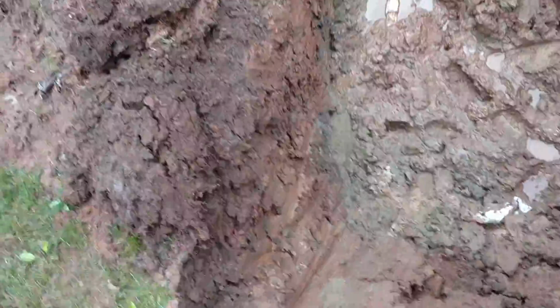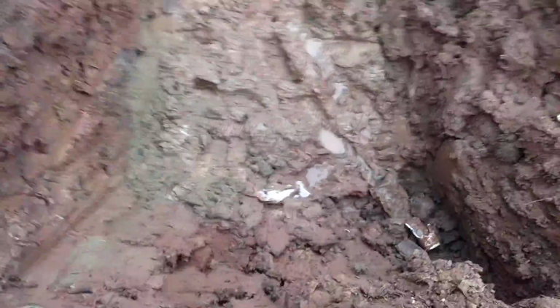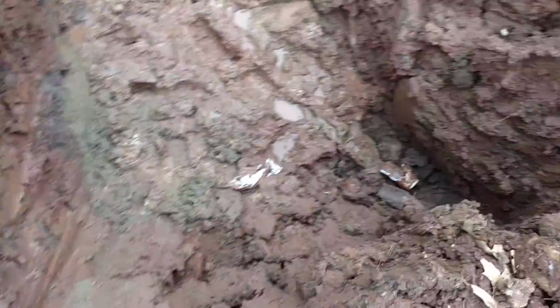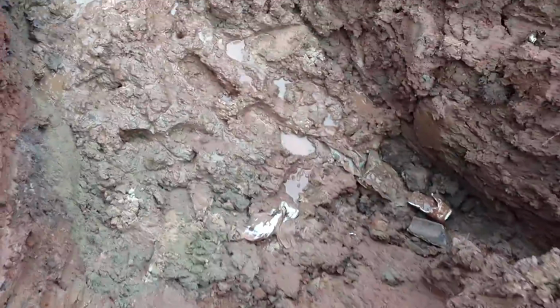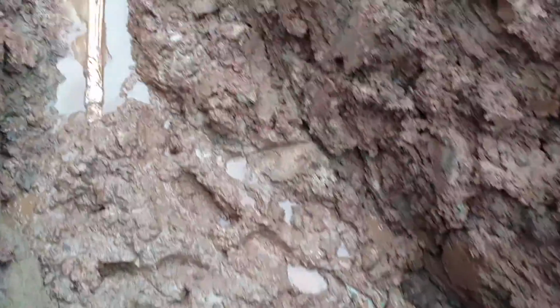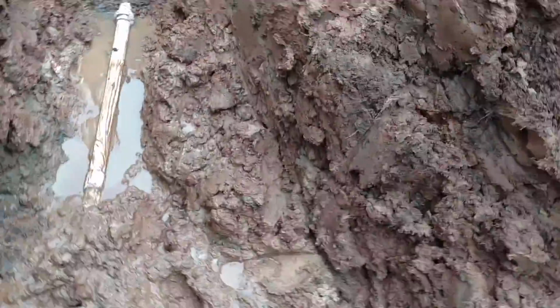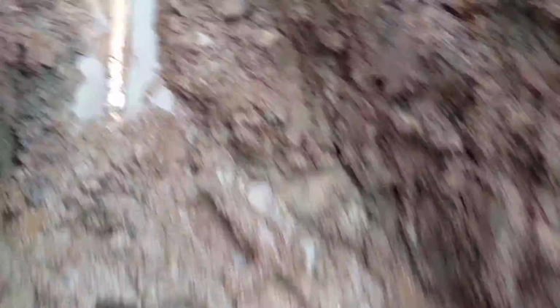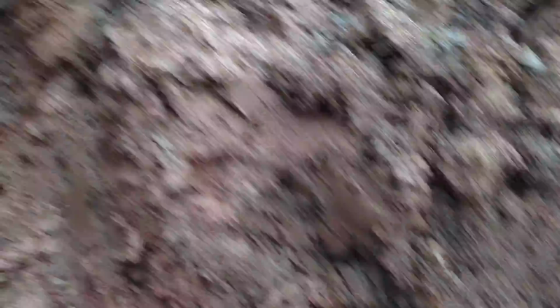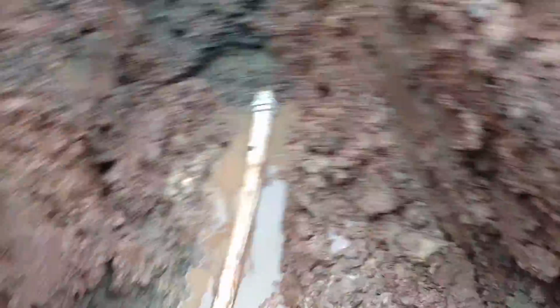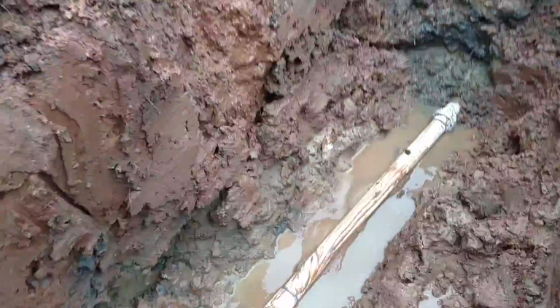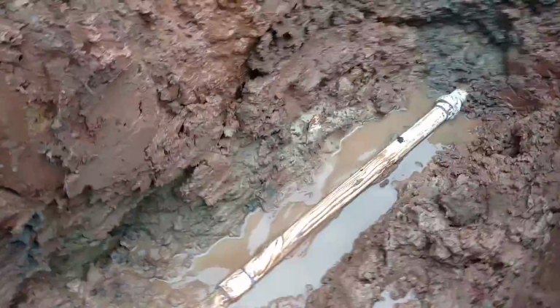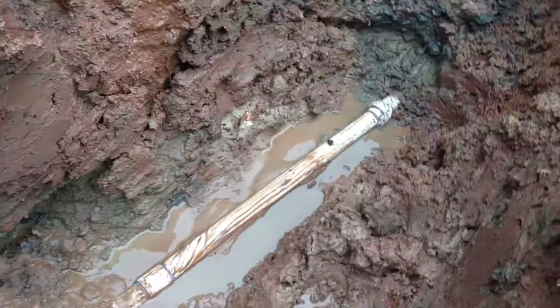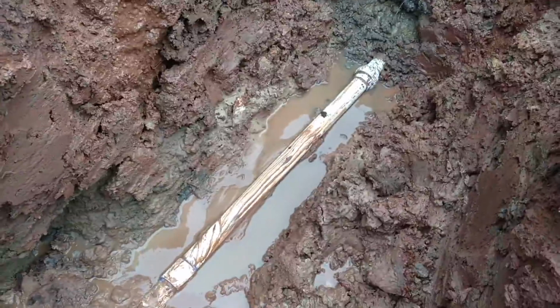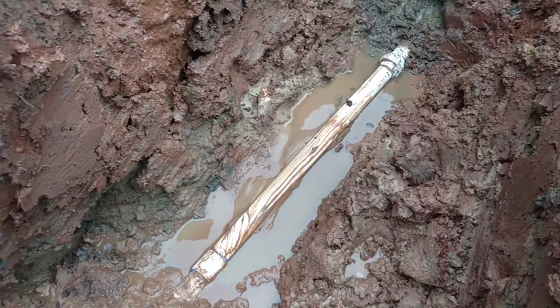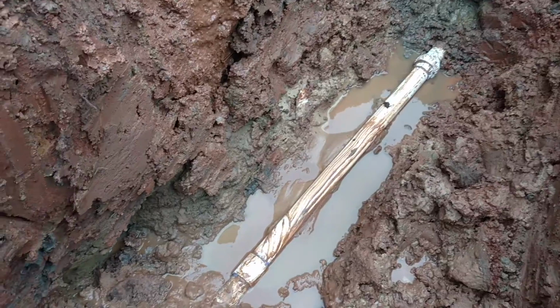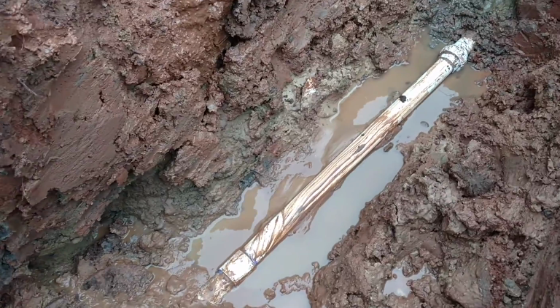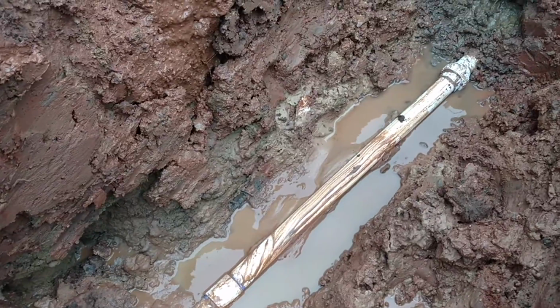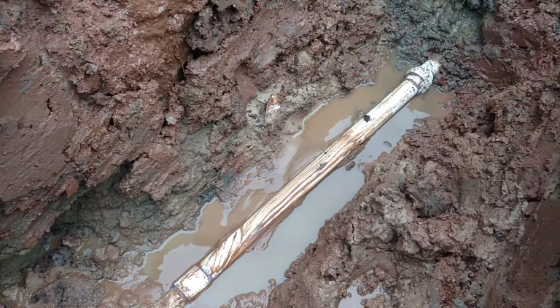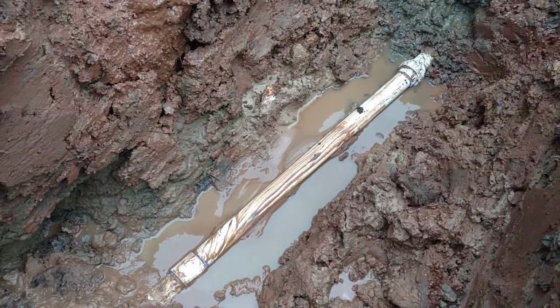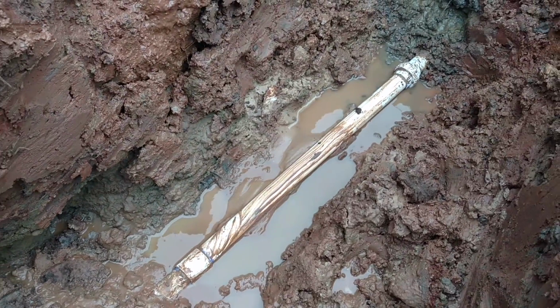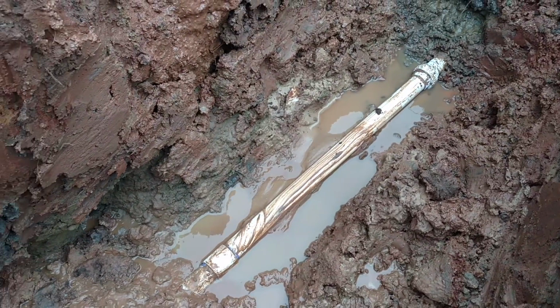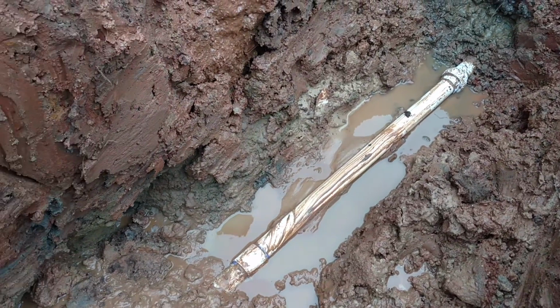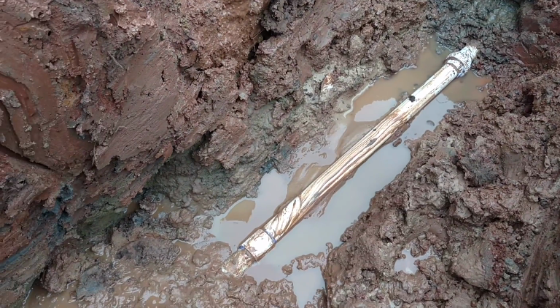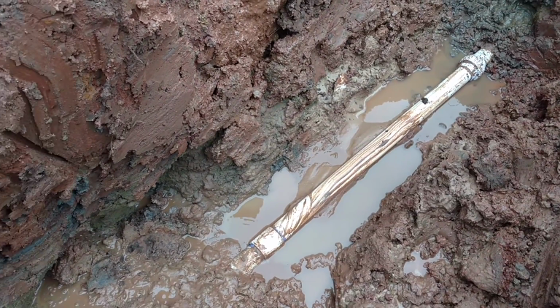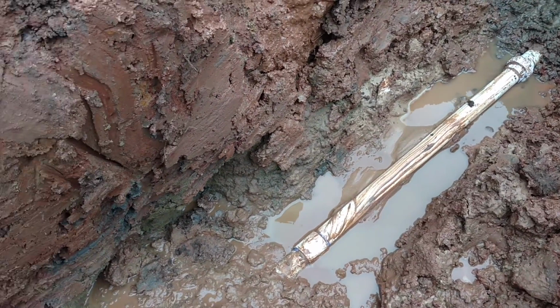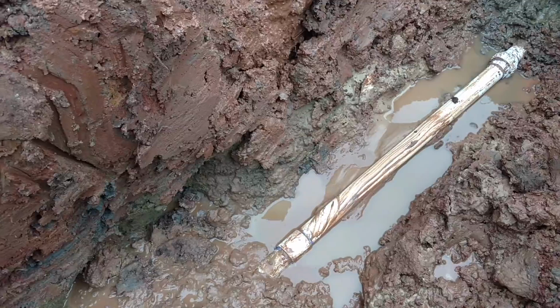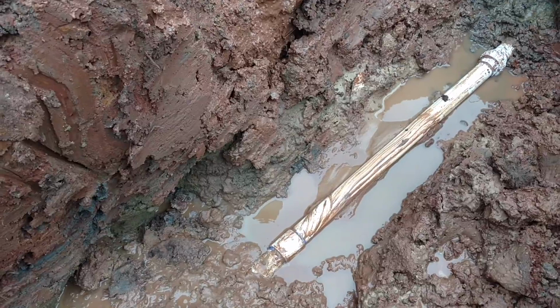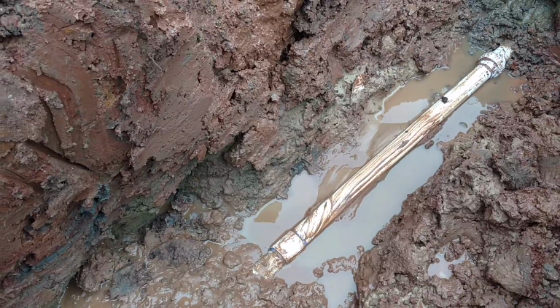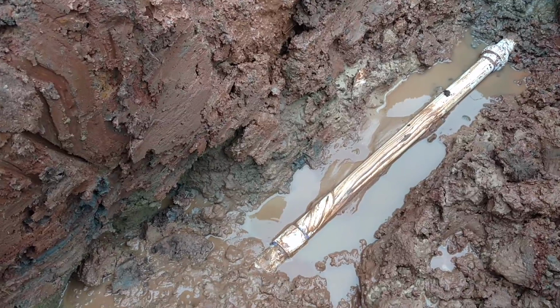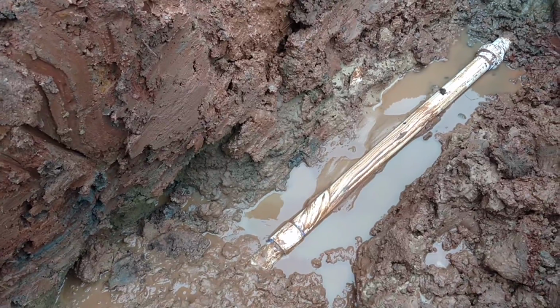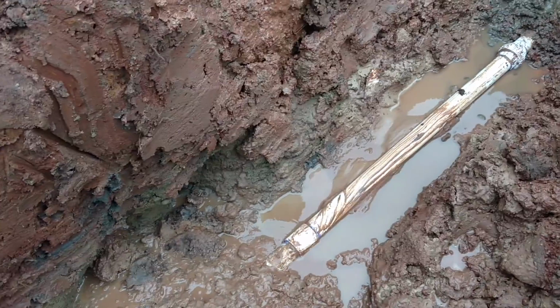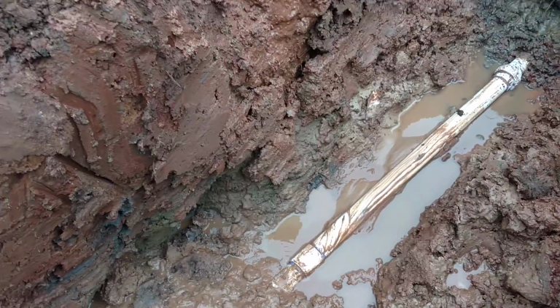Penny, you down there? I'm down here. Alright, so you don't see anything yet, right? I see nothing. Just a little residuals.